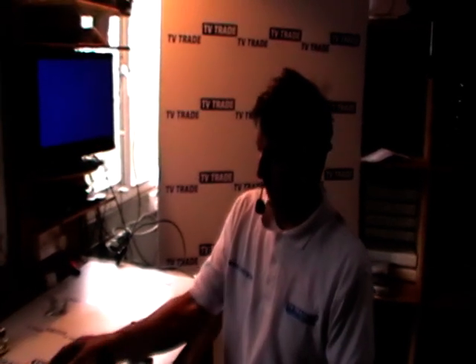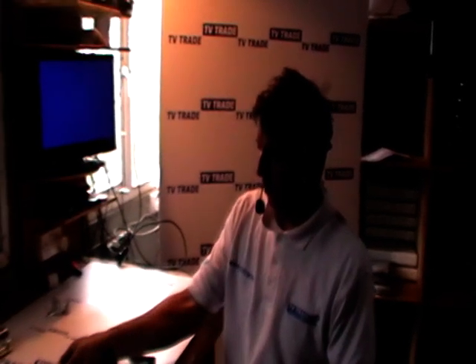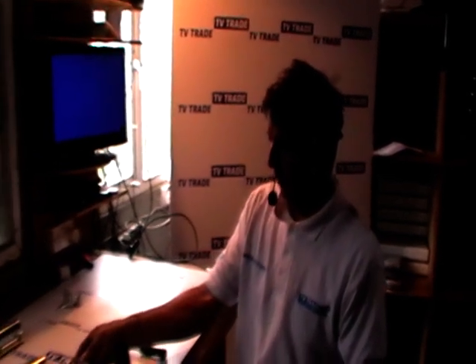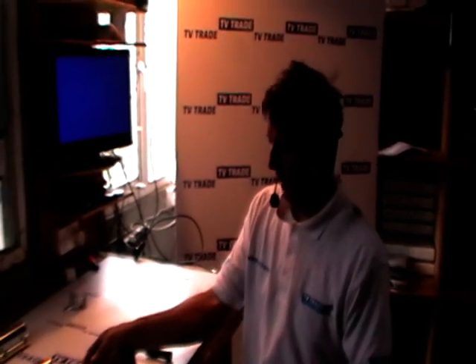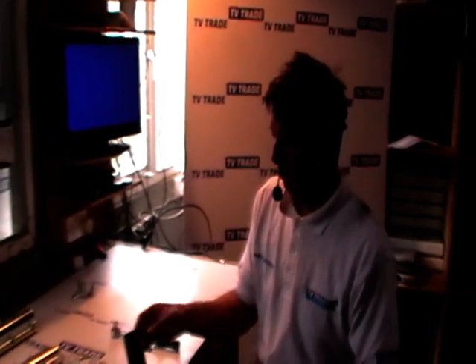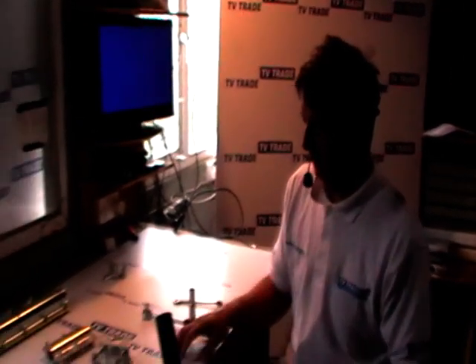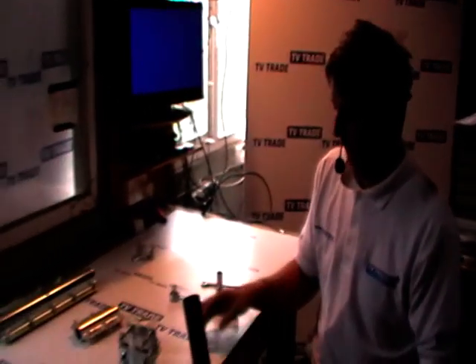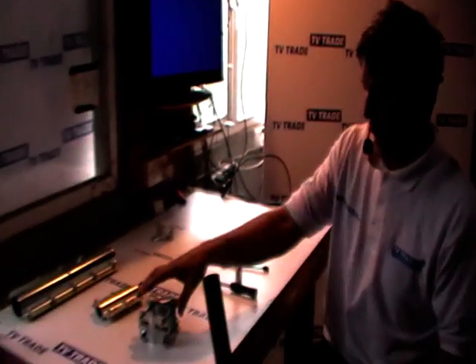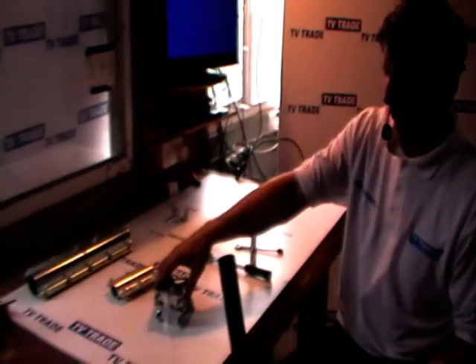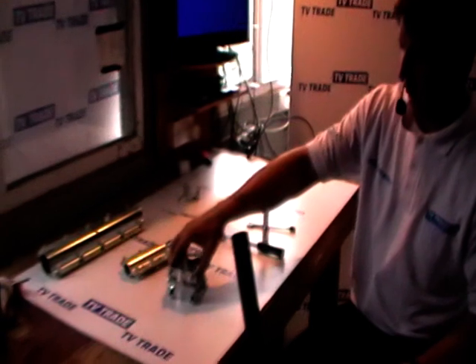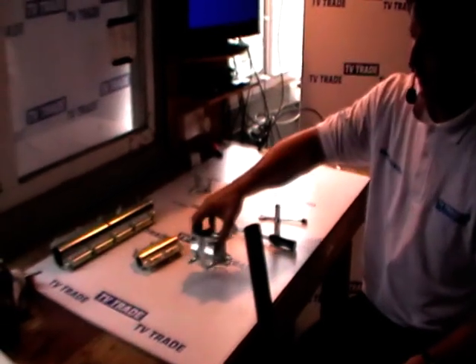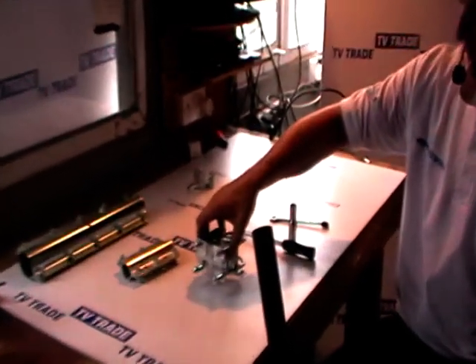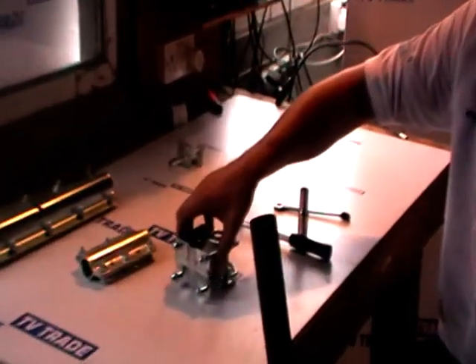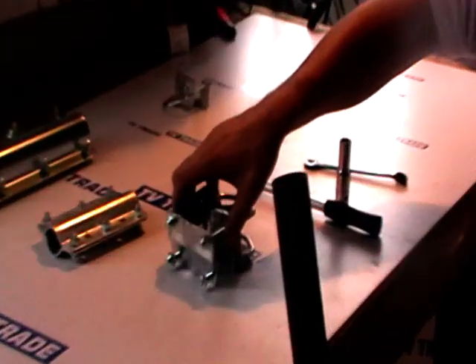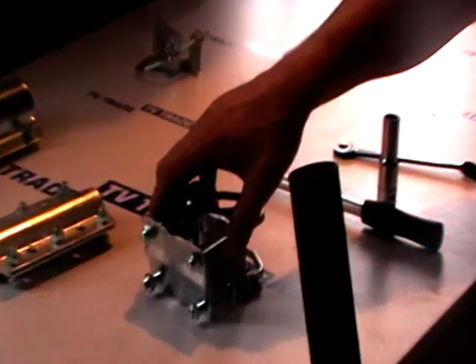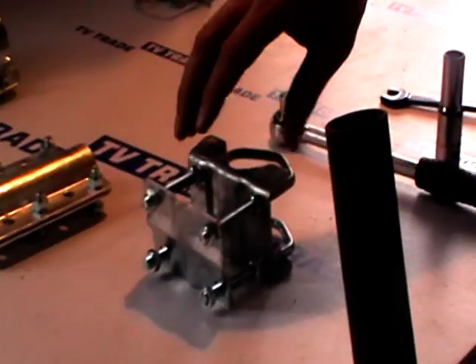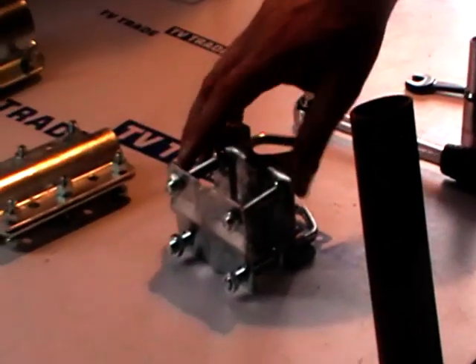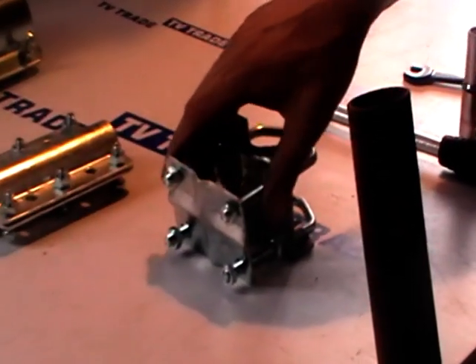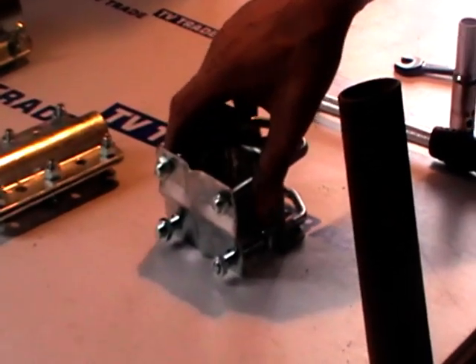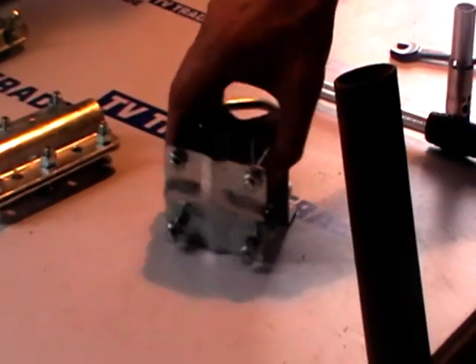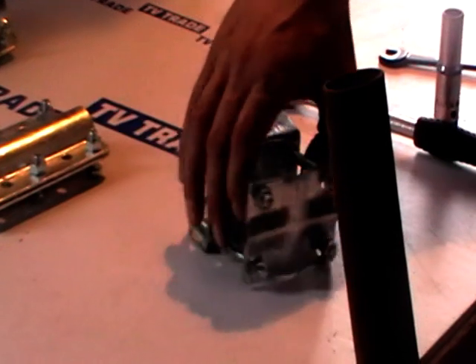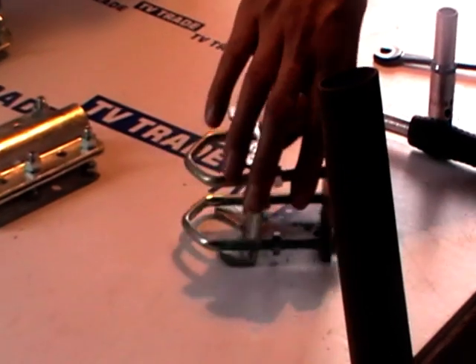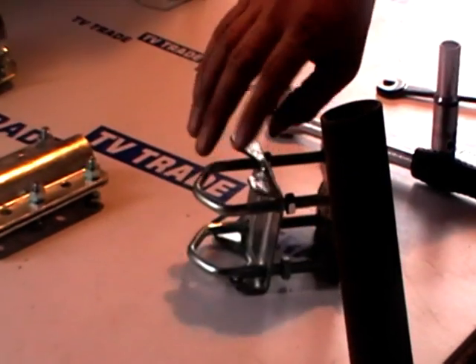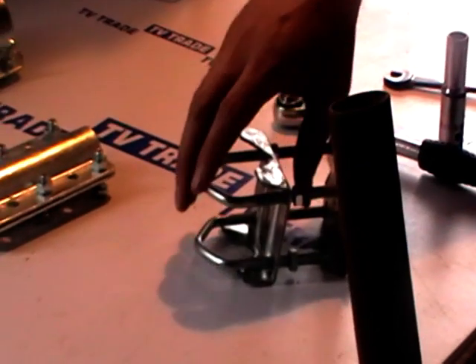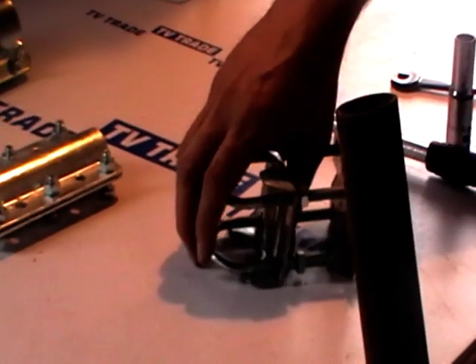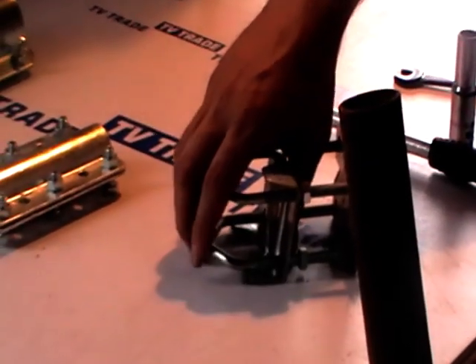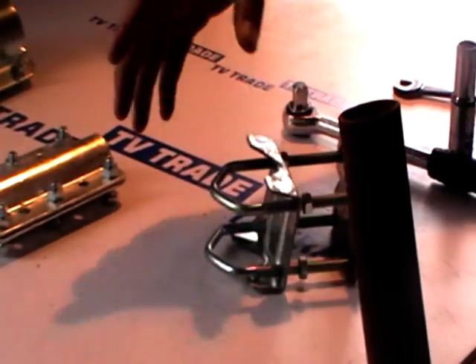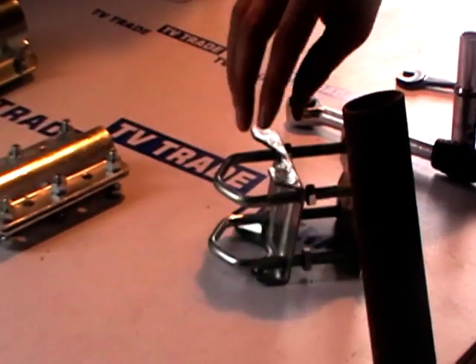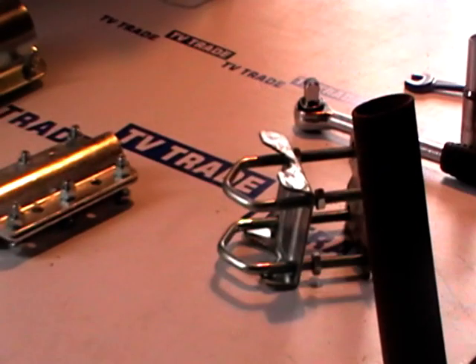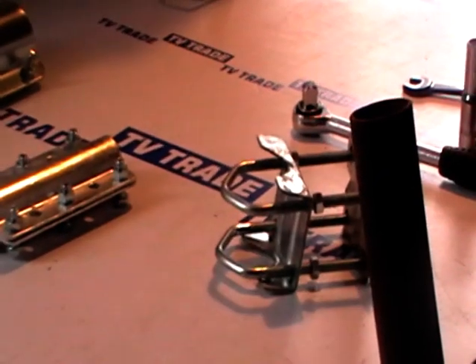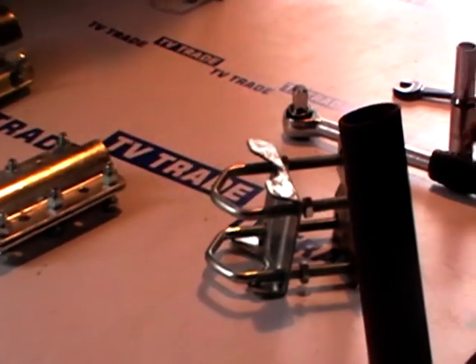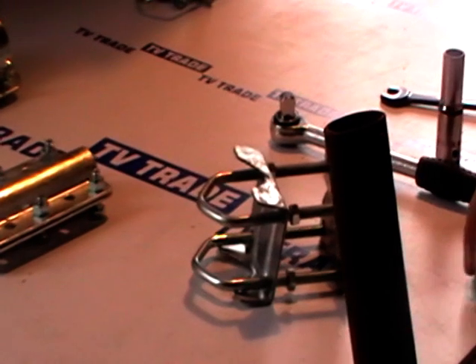I'm going to talk about the 8-note Shelly pole clamp which I have in front of me here. This is a great product that we have on the tvtrade.ie website, and the reason it's particularly good is the basic purpose of this product is two-fold.